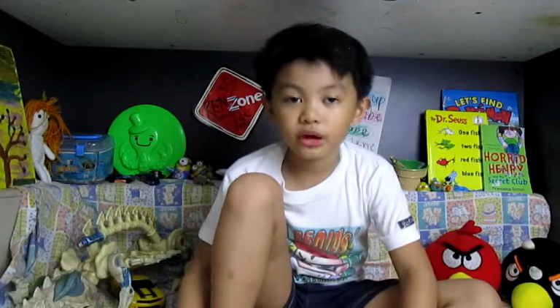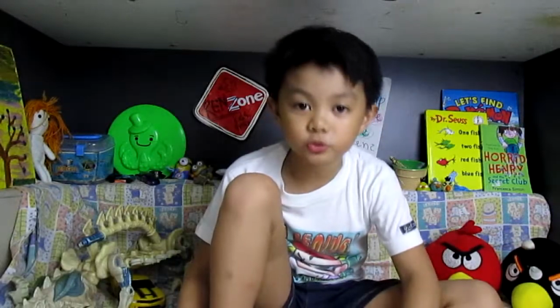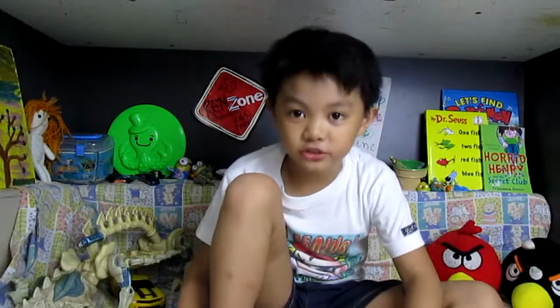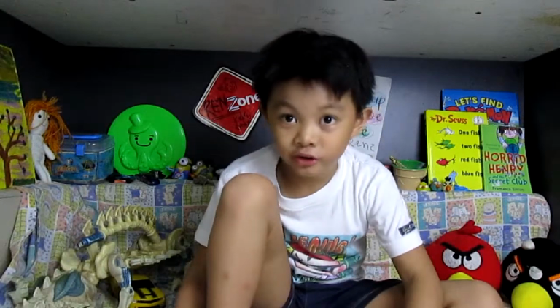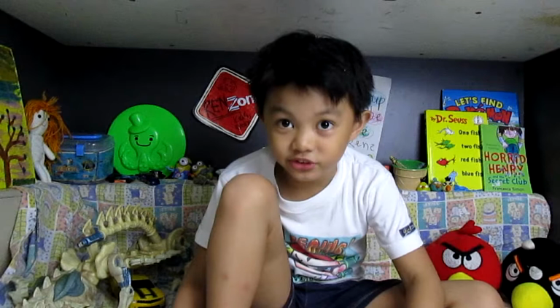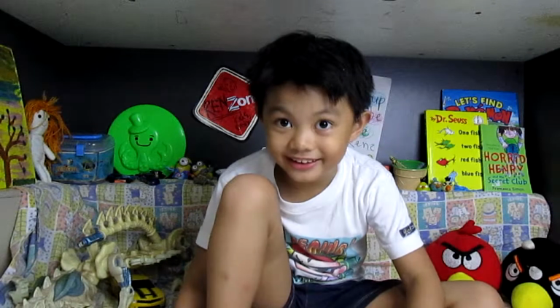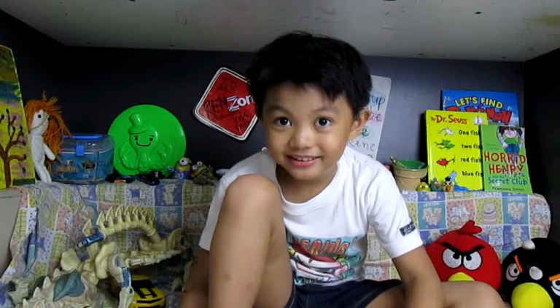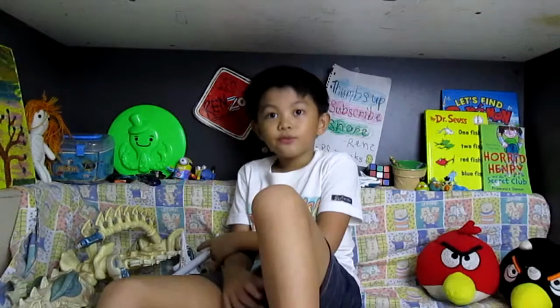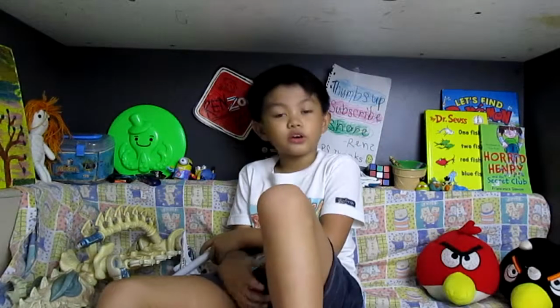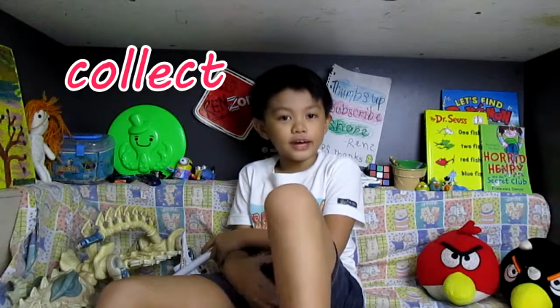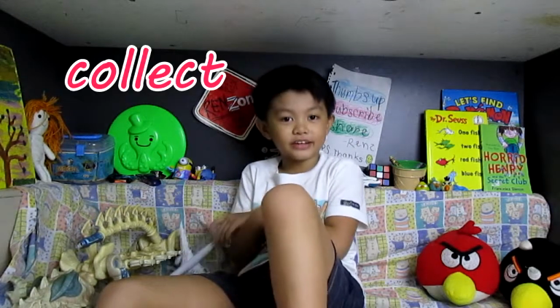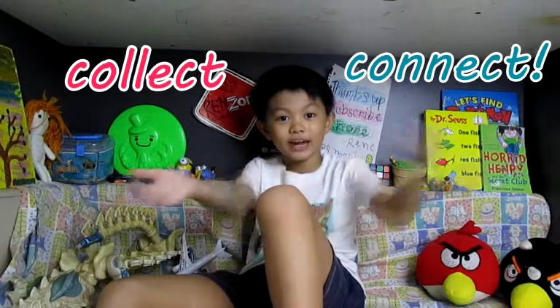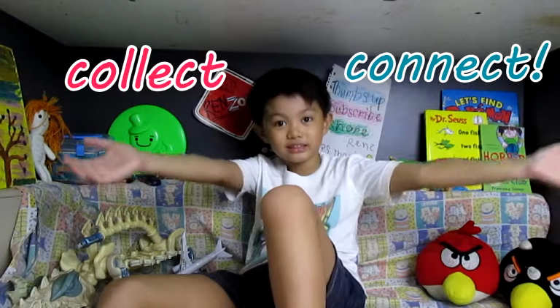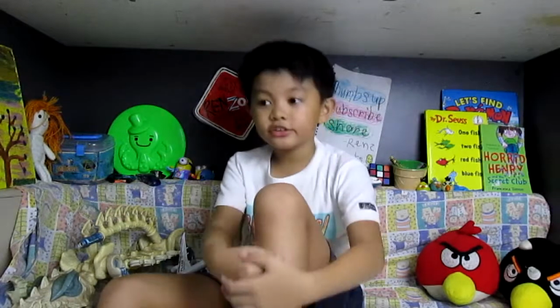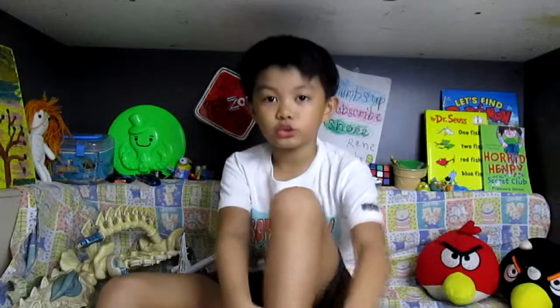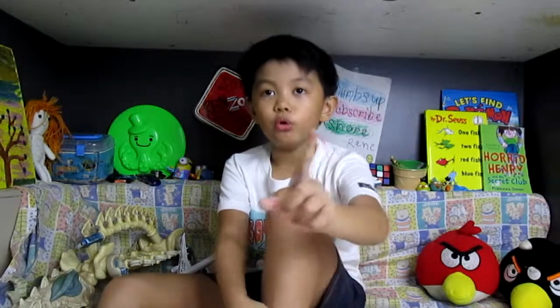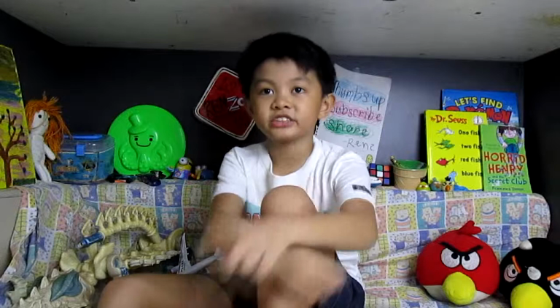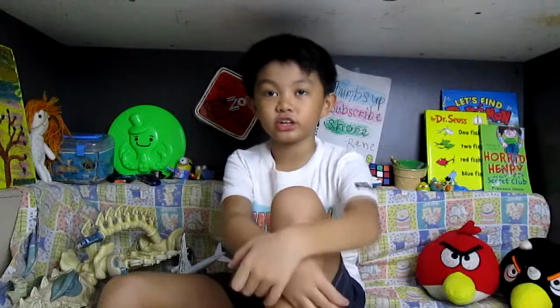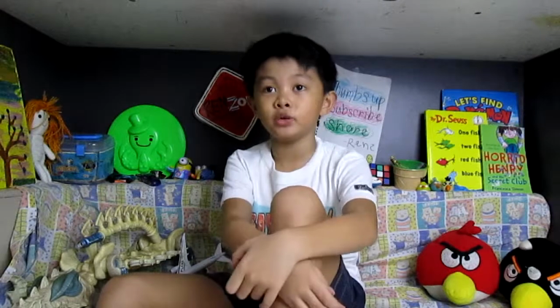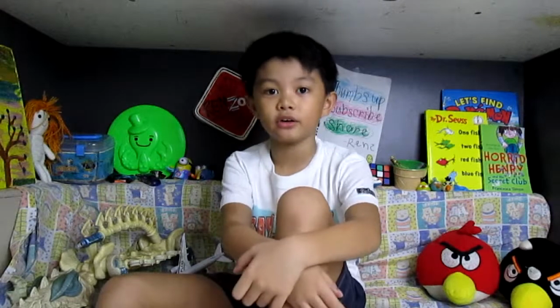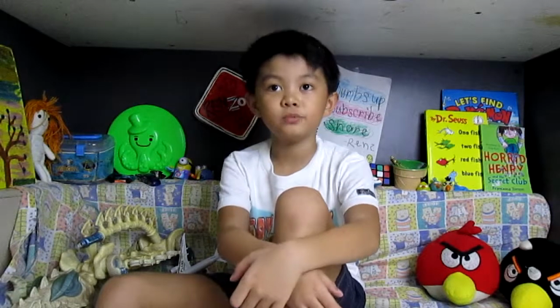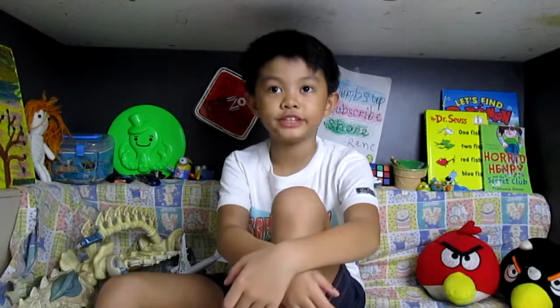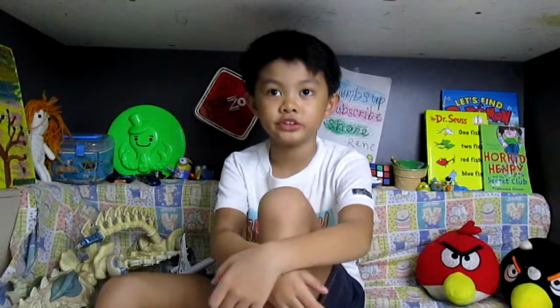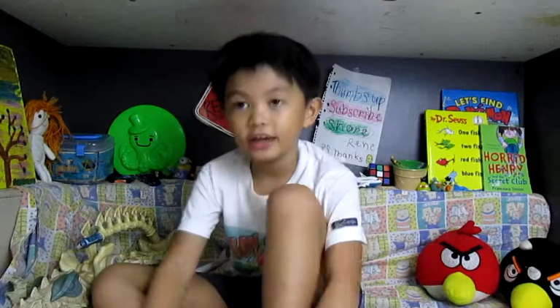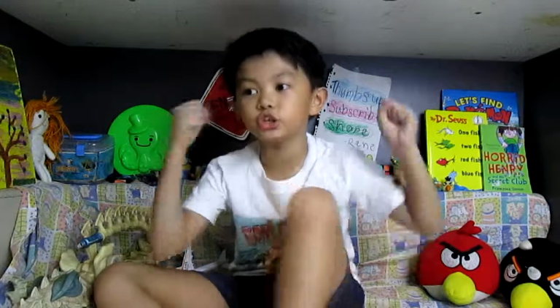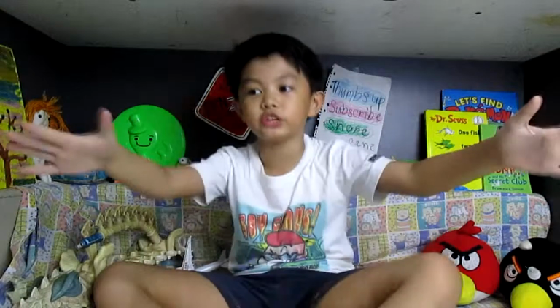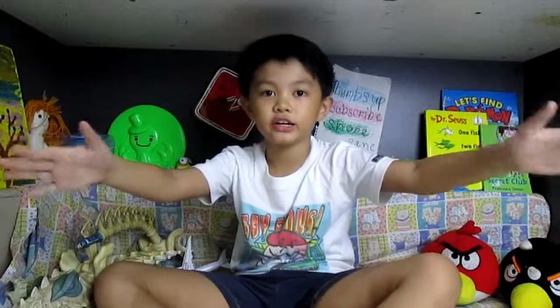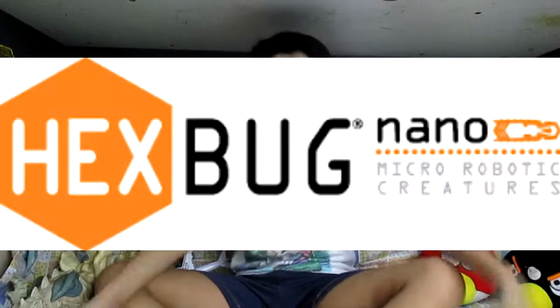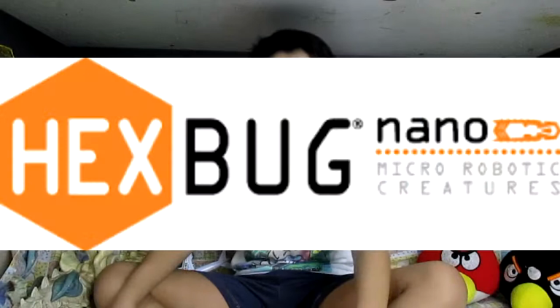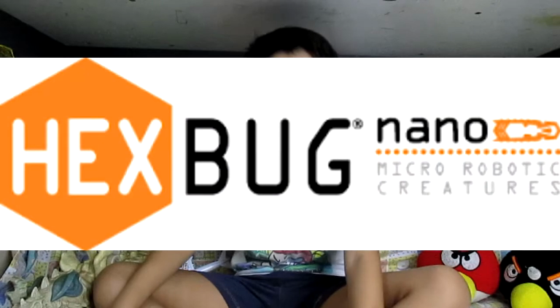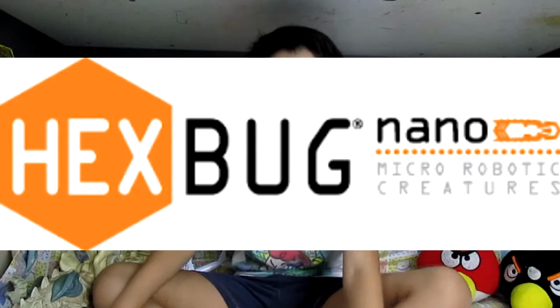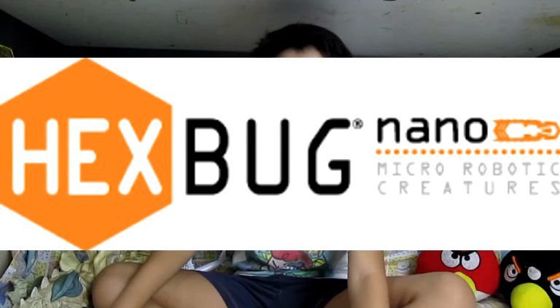We have a special toy today. We are going to collect and collect. There is one extremely rare mutation inside. Introducing Hex Bog Nano.